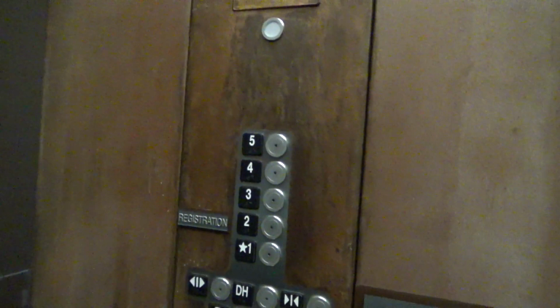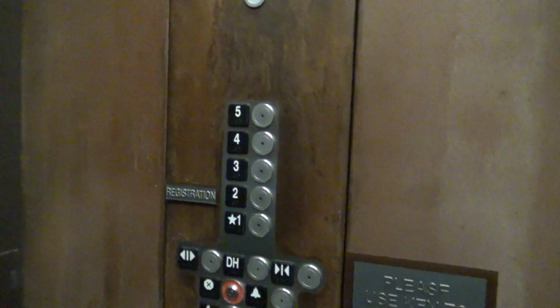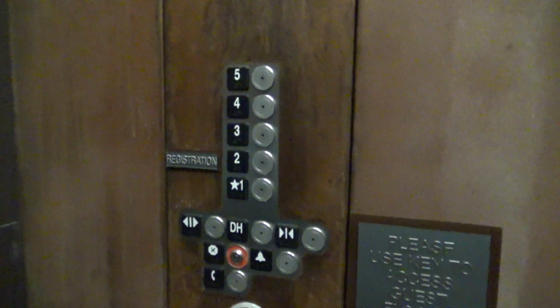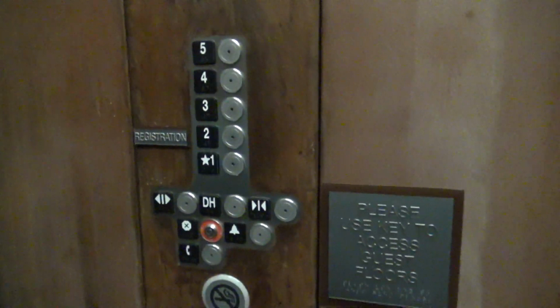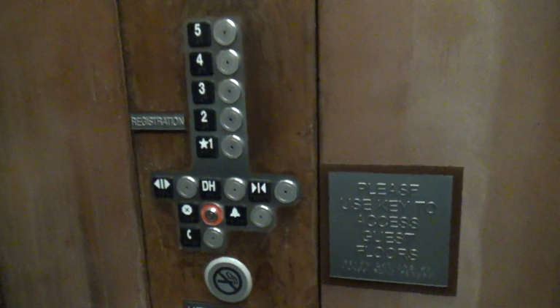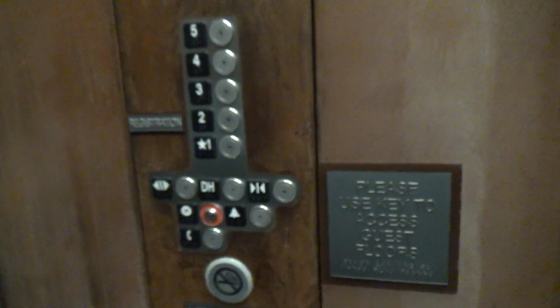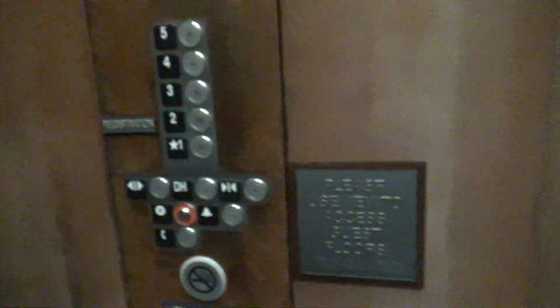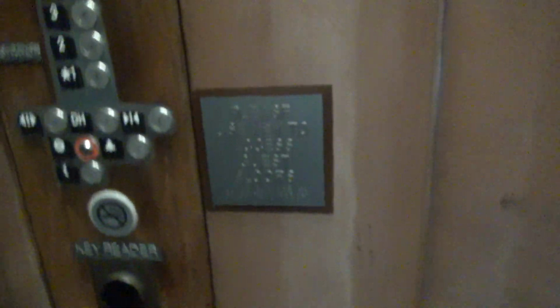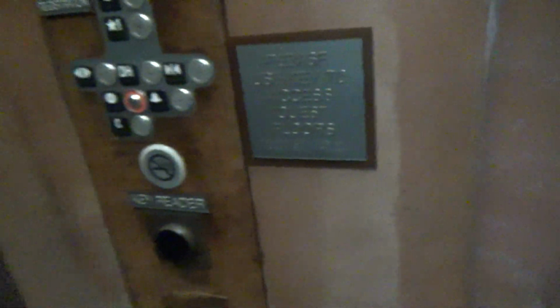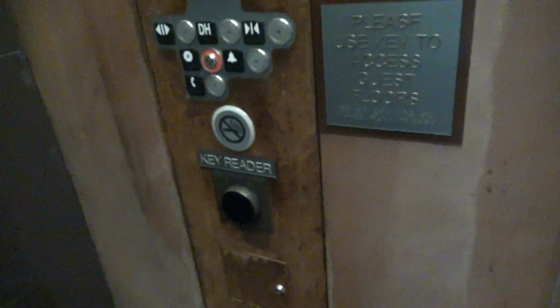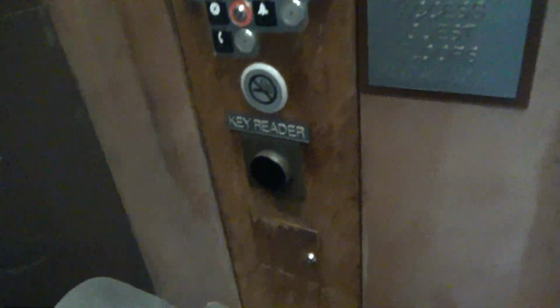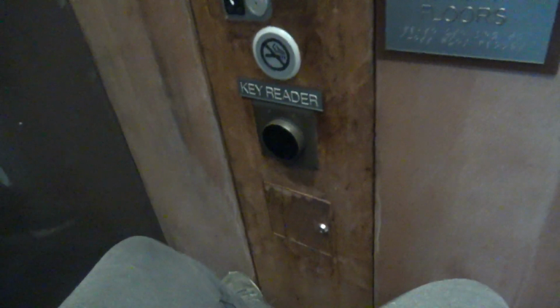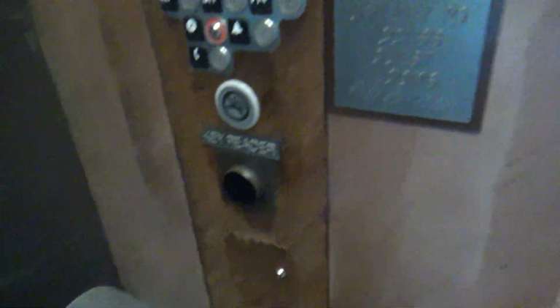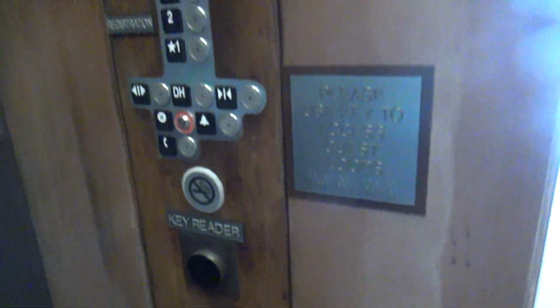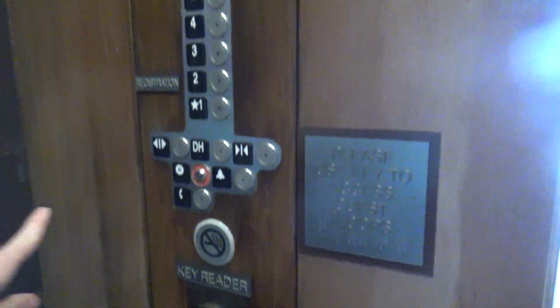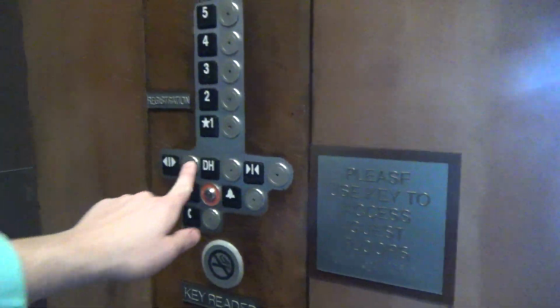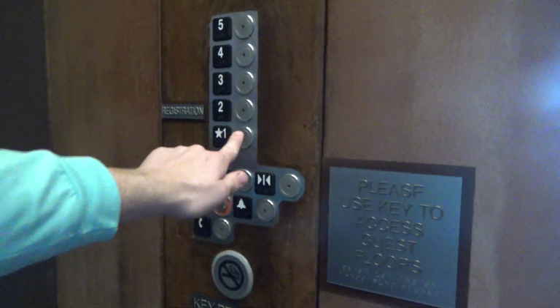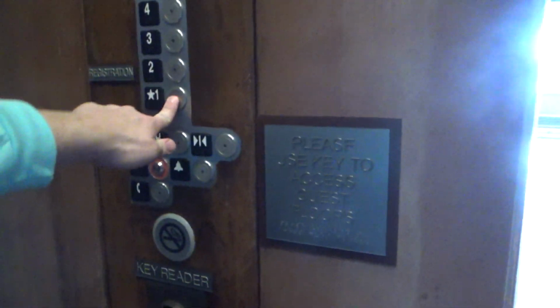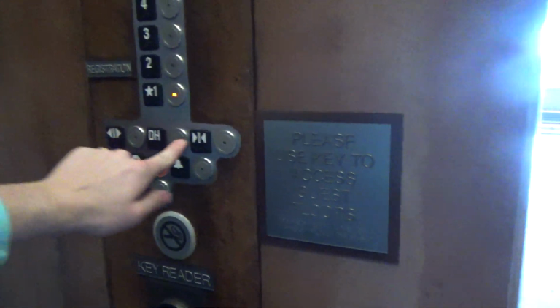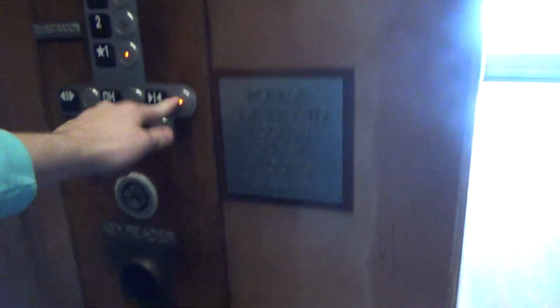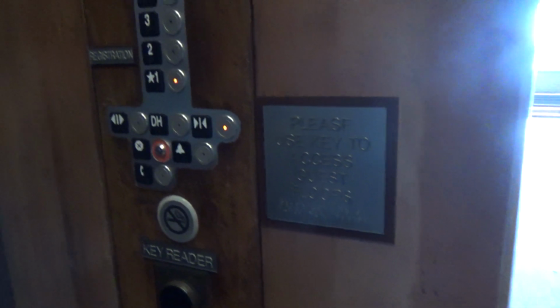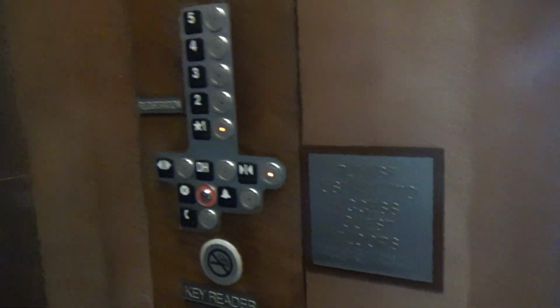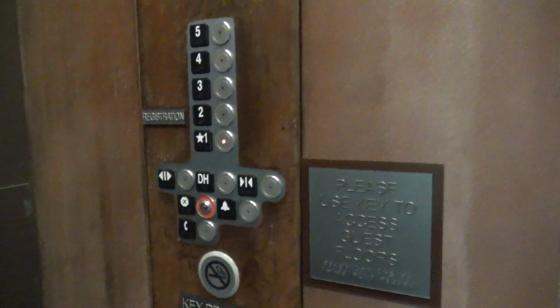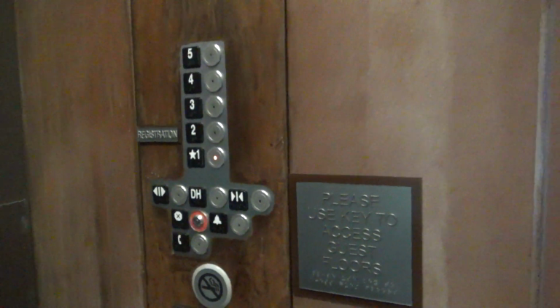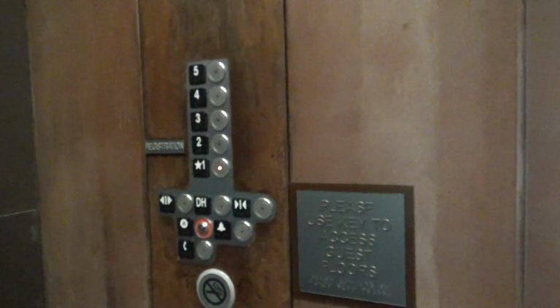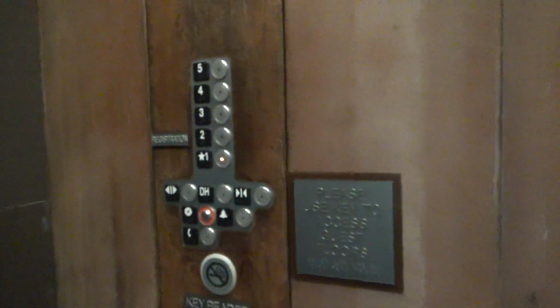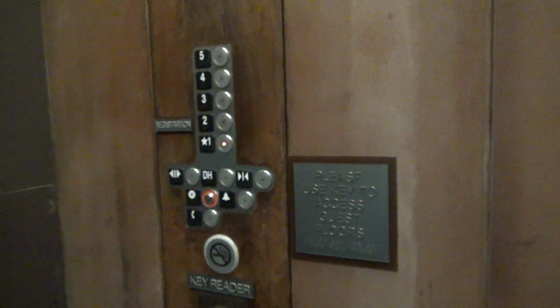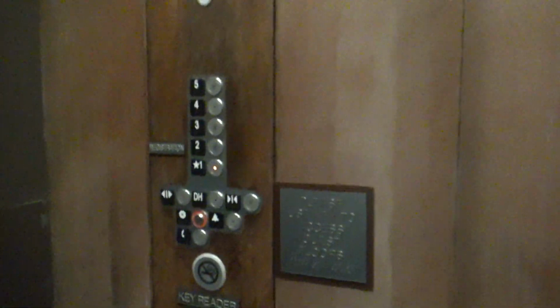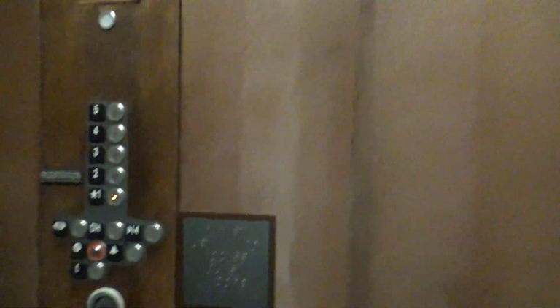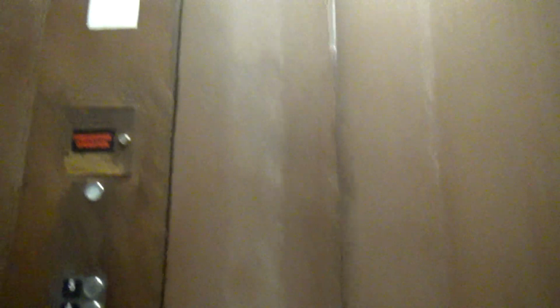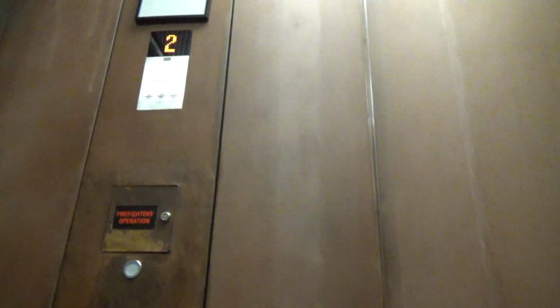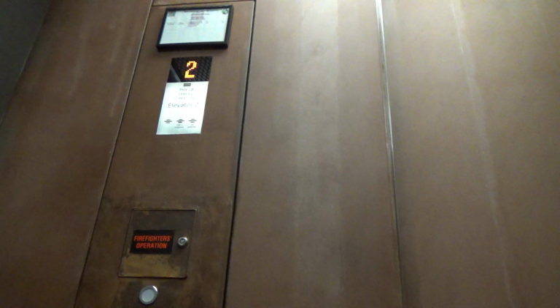These are cool elevators. That's the key card reader. Let's get on to one. Okay, it says 140. Cool.